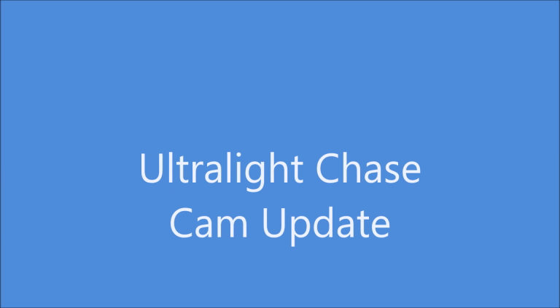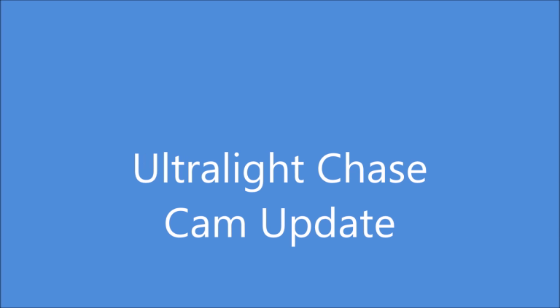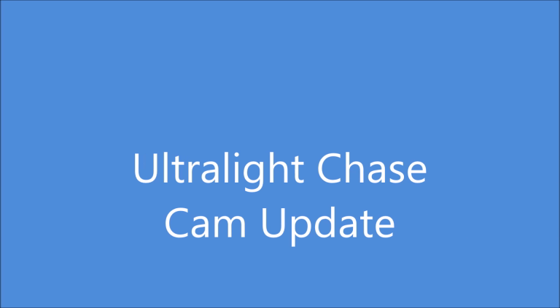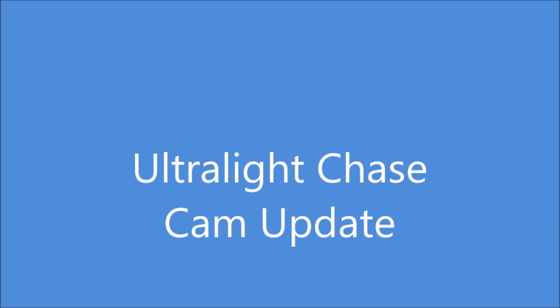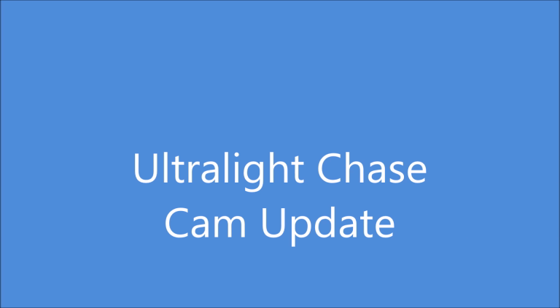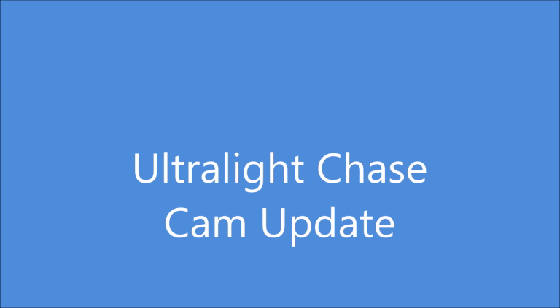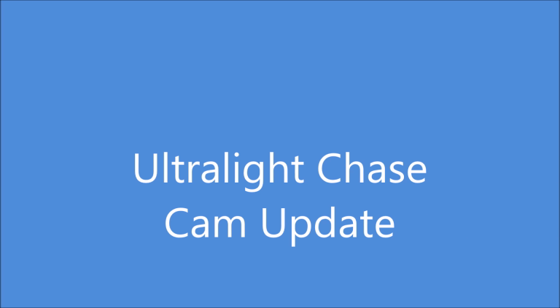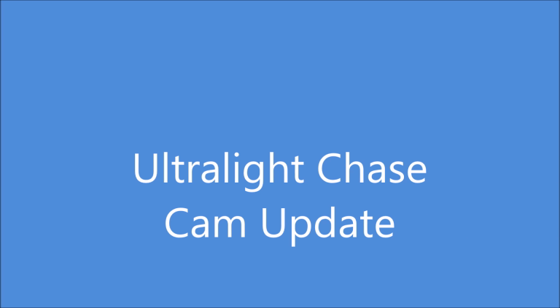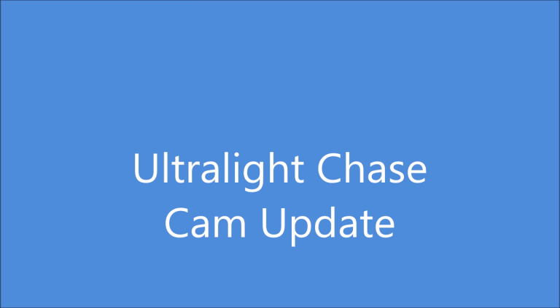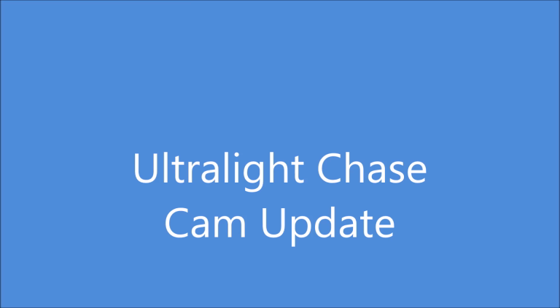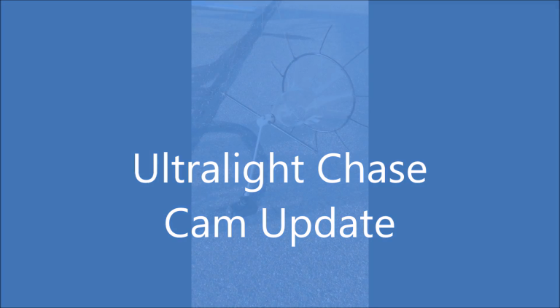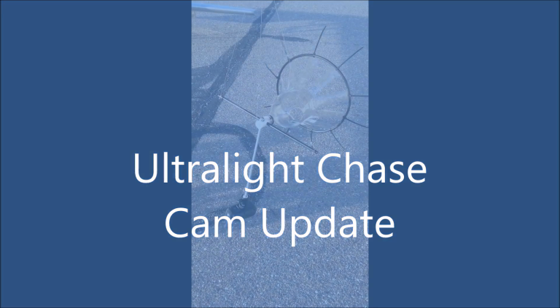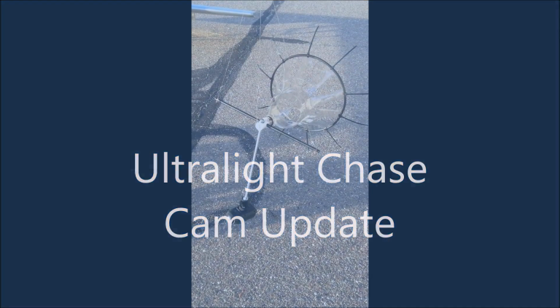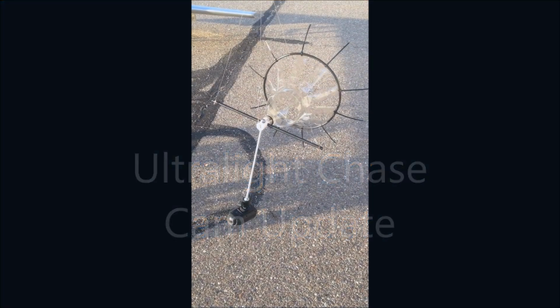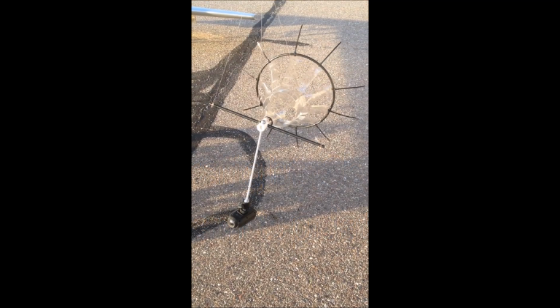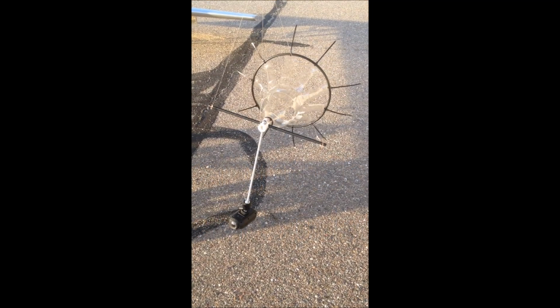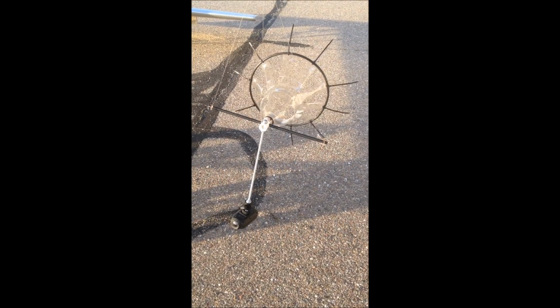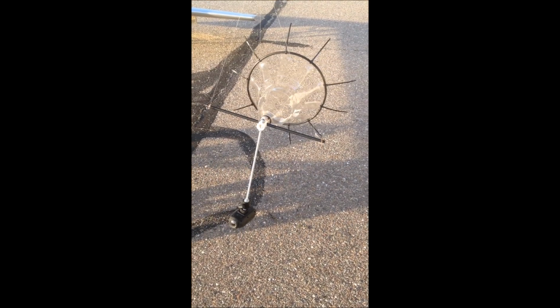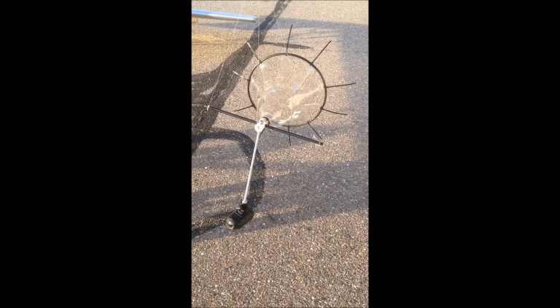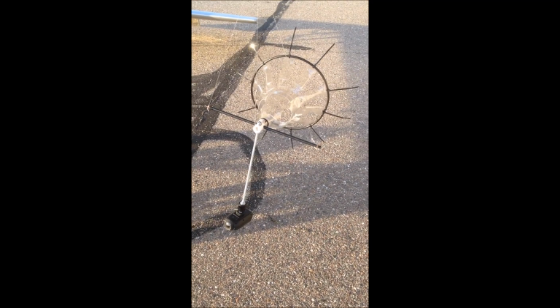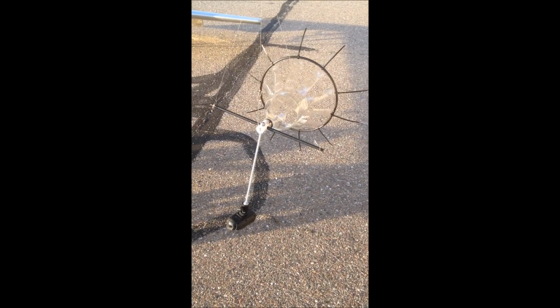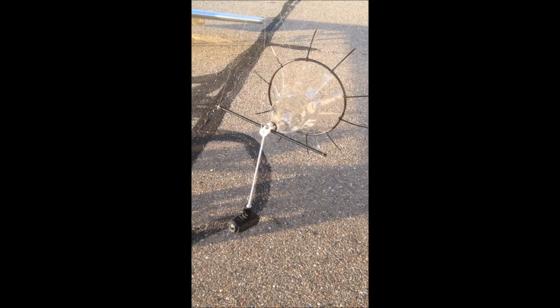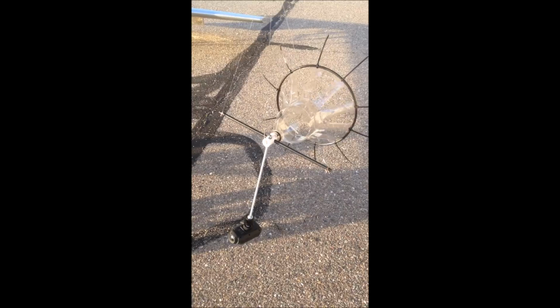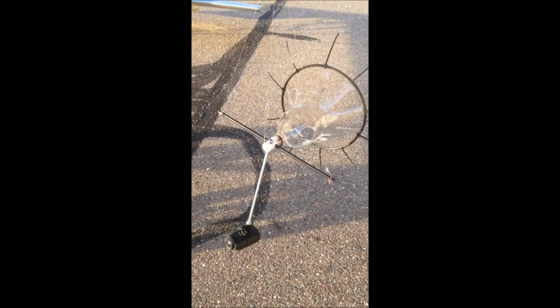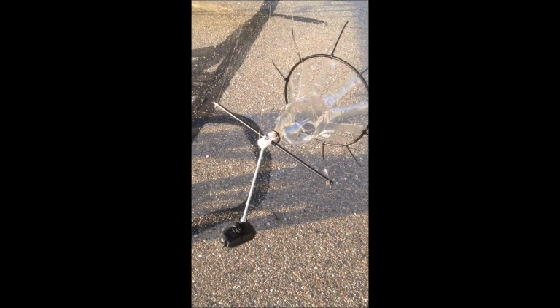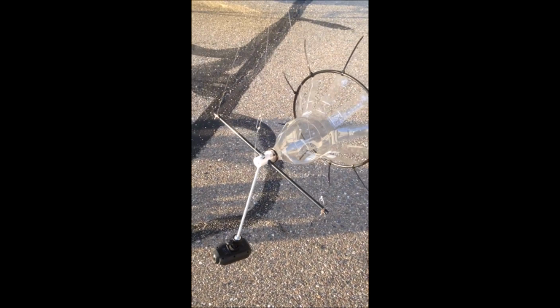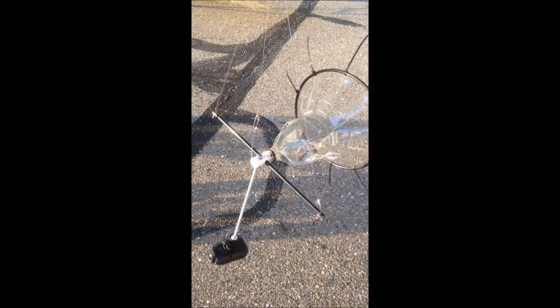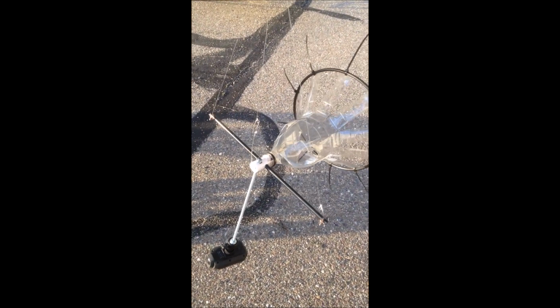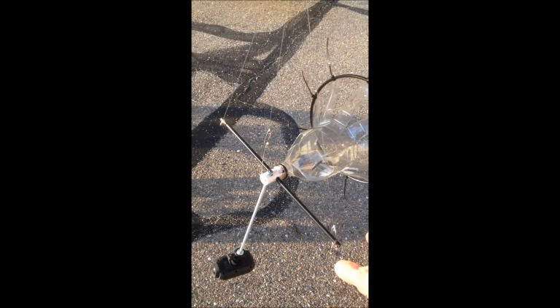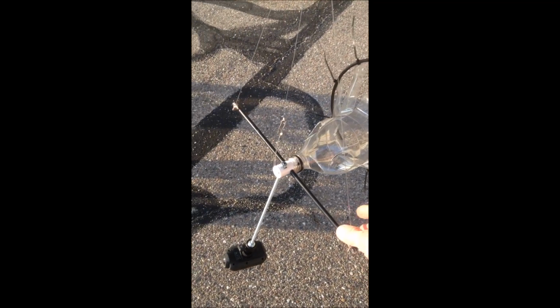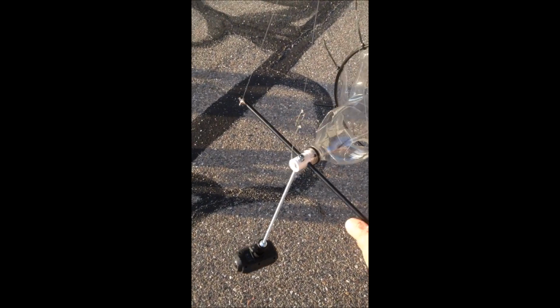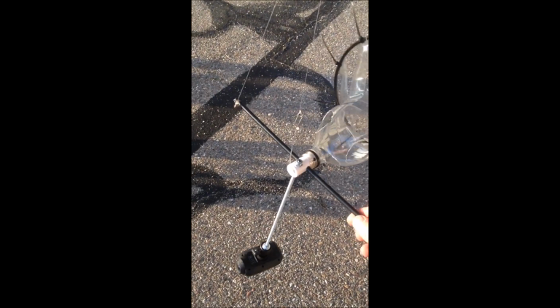Hi. I wanted to provide an update on the little ultralight chase cam I've been working on. Here's the current version of it. It's a little different than it was before. Previously, the camera was mounted right on the neck of the bottle there.